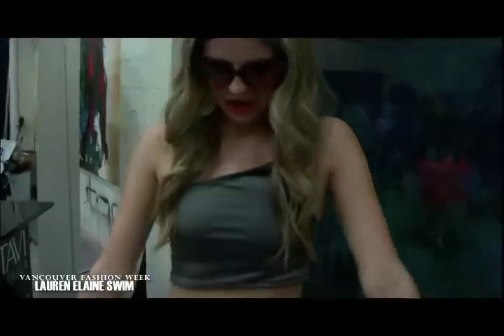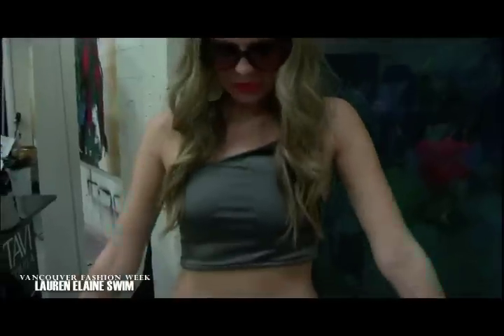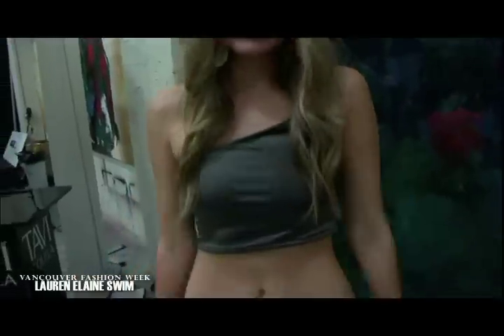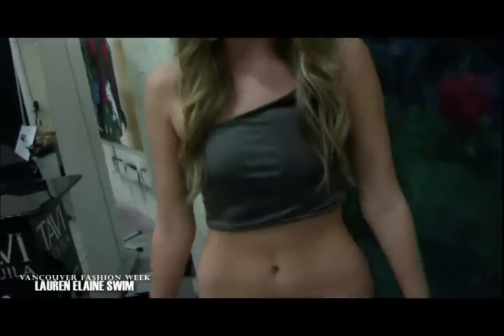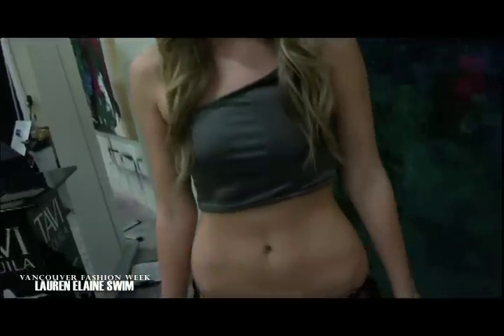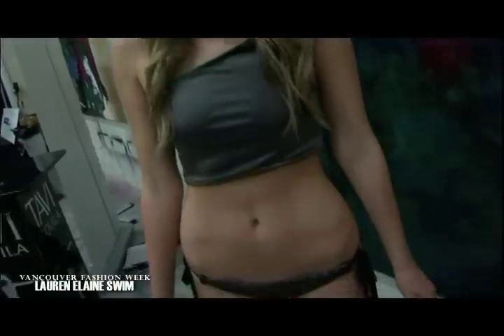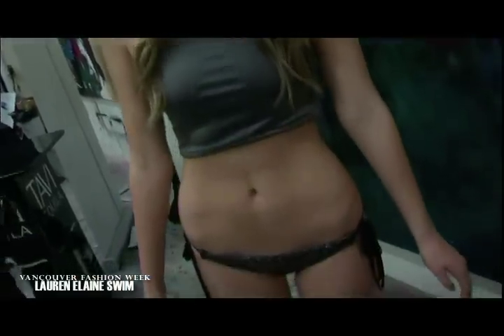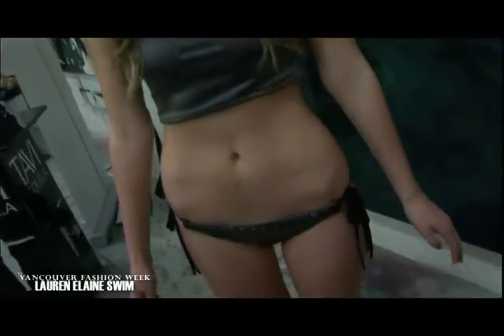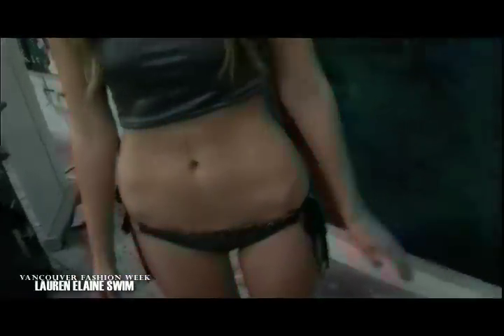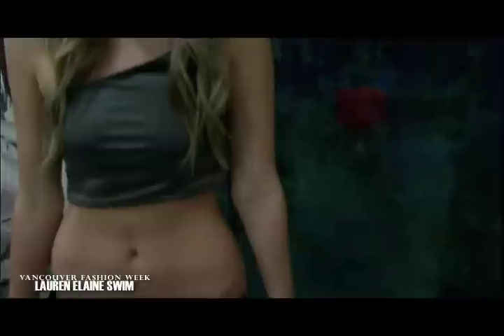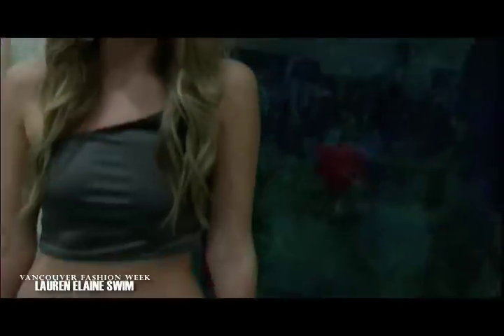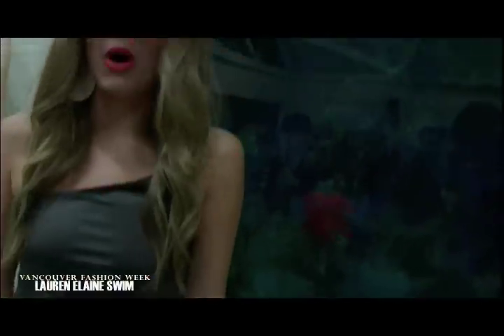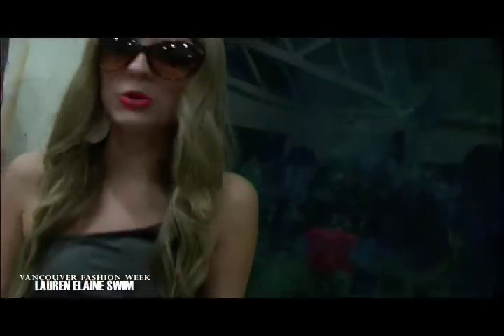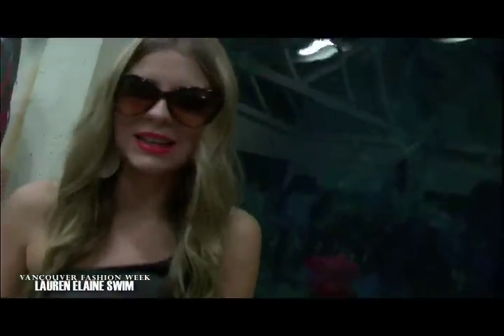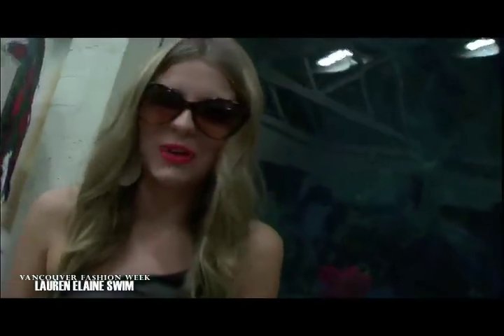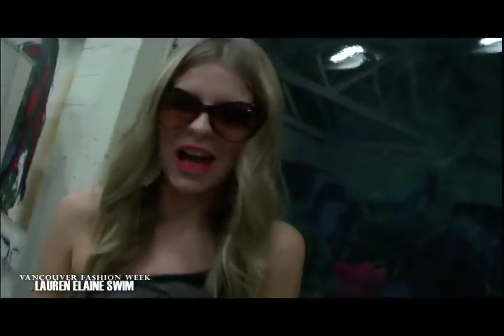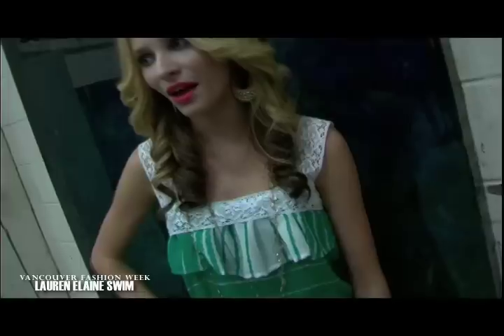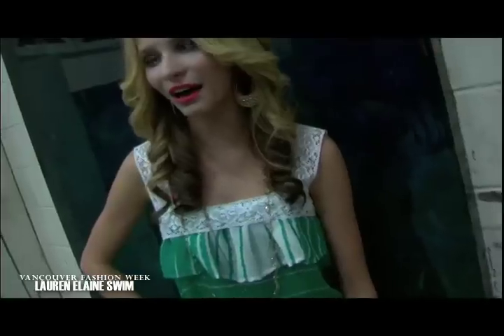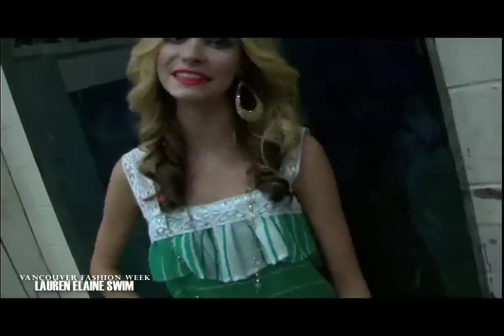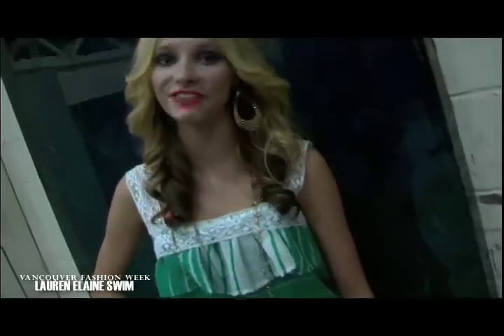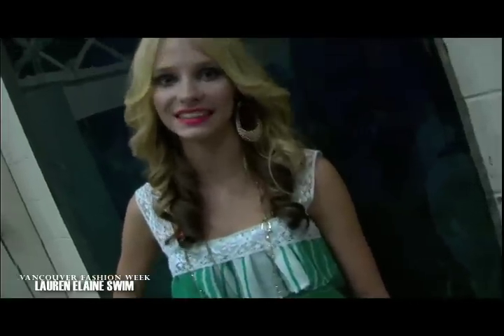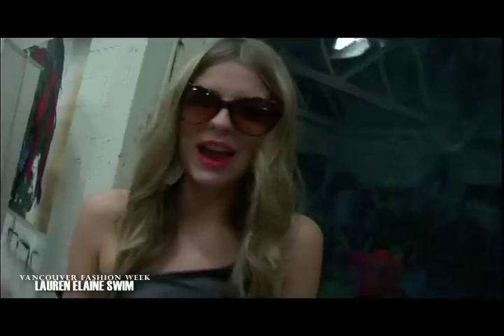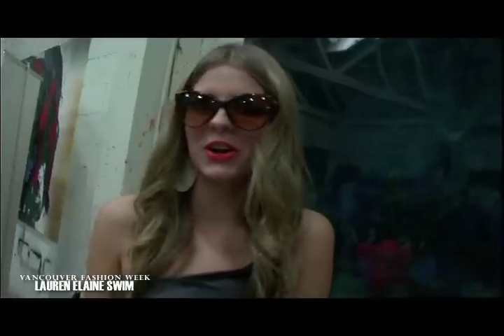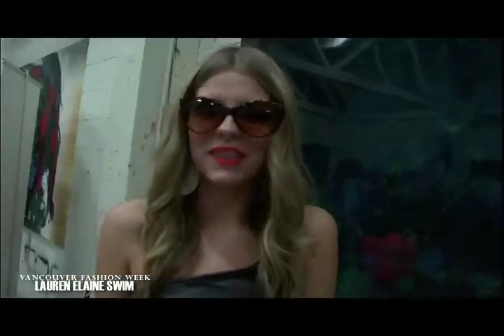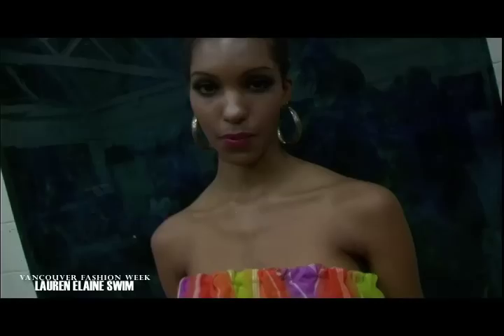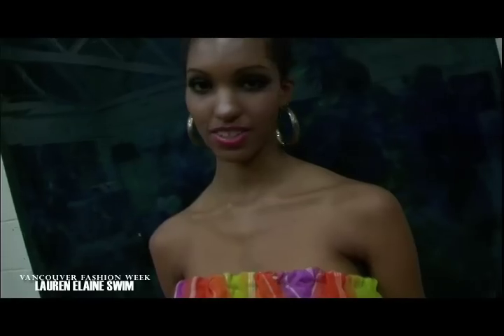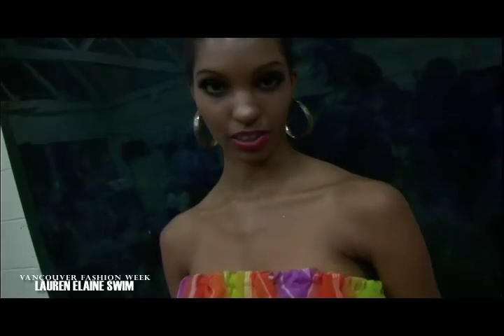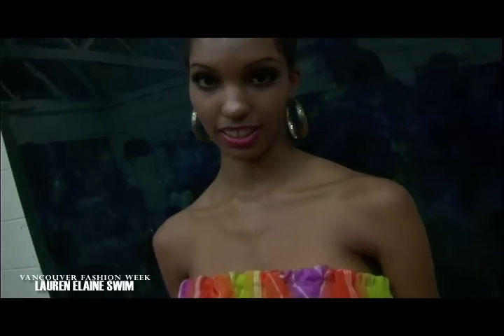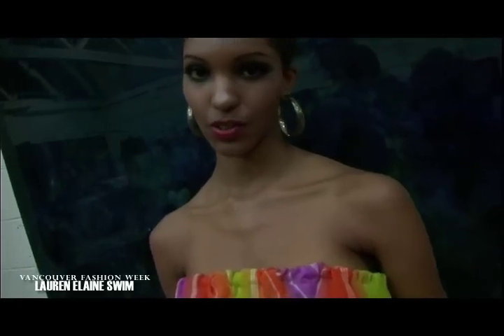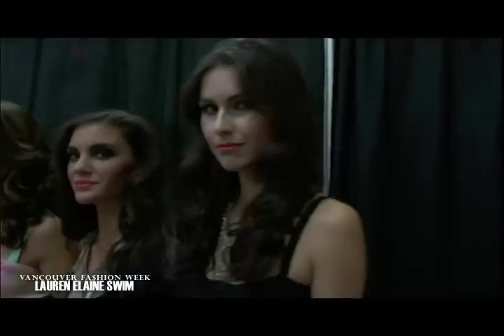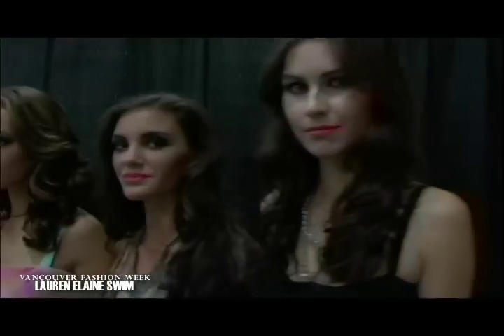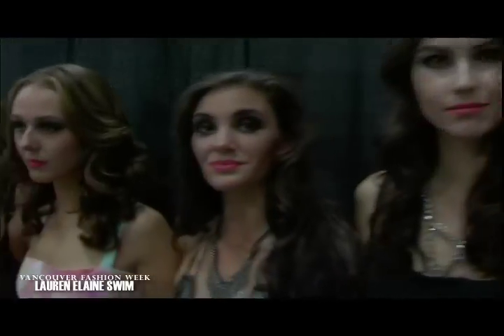I'm wearing a swimsuit by Lauren Elaine. Her clothes are very boho, trendy right now, flirty and fun. Any girl can wear them. I just walked the Lauren Elaine show, and I had a great time.